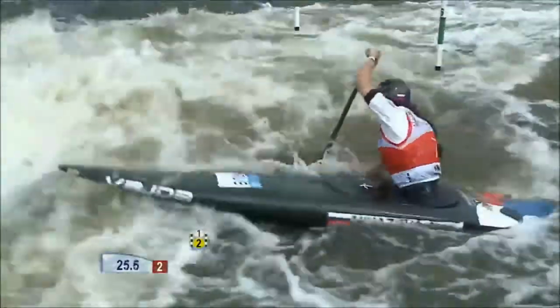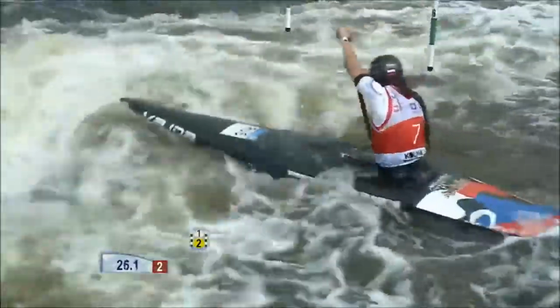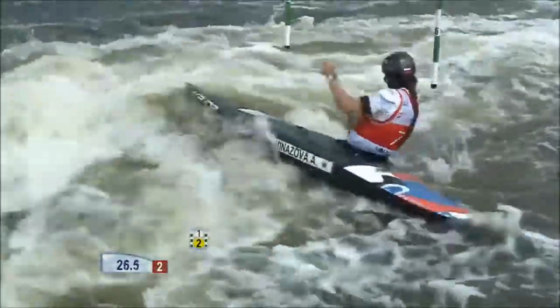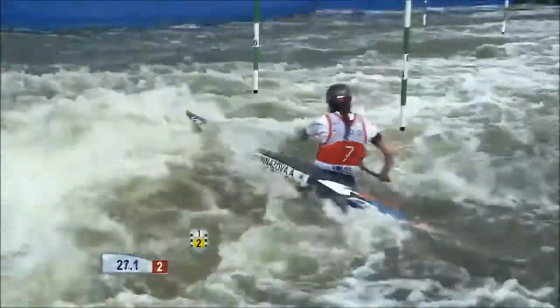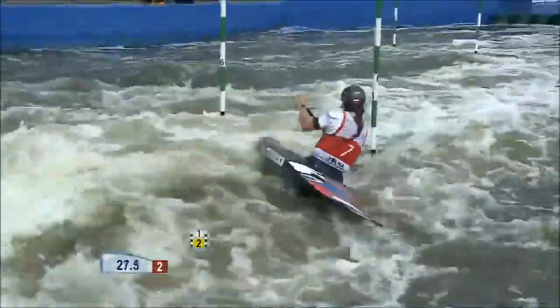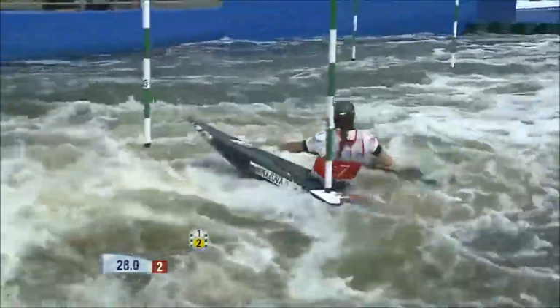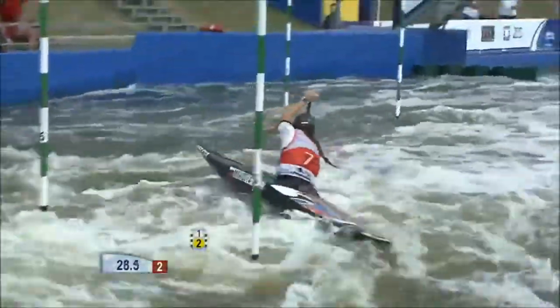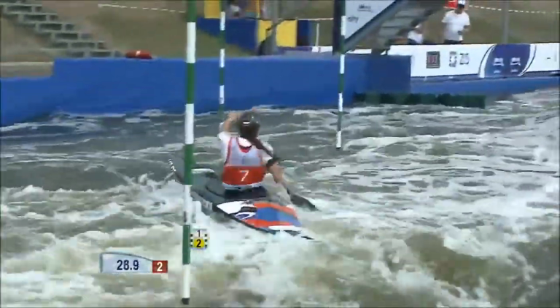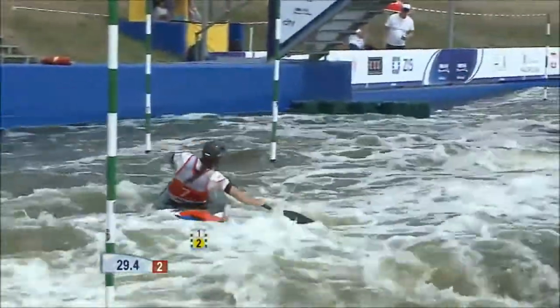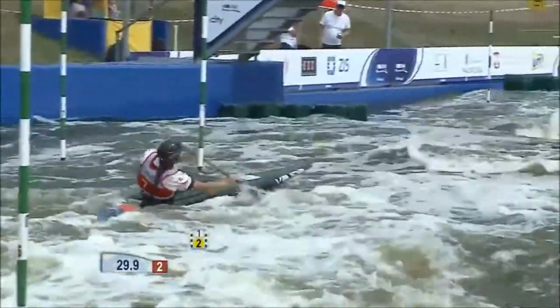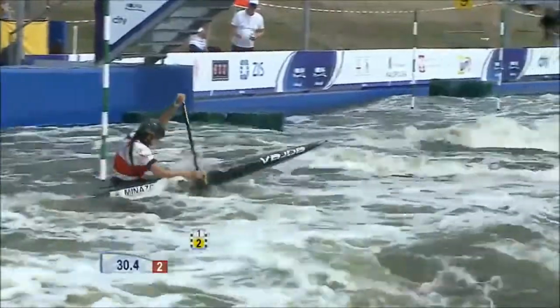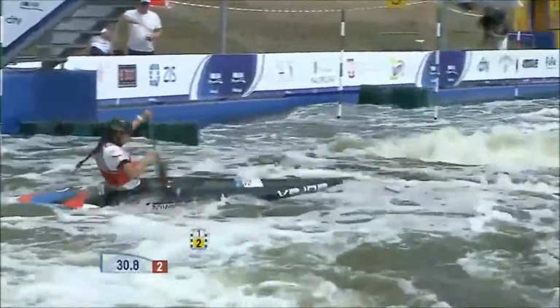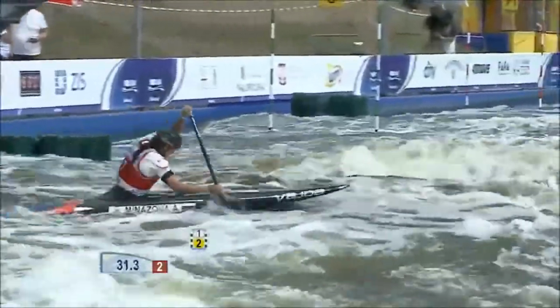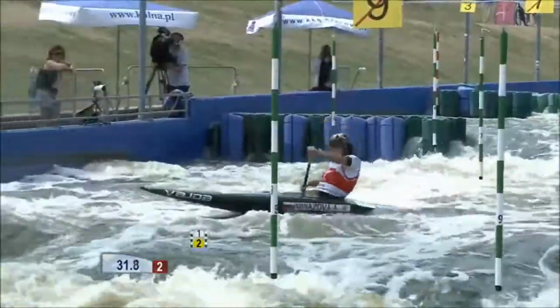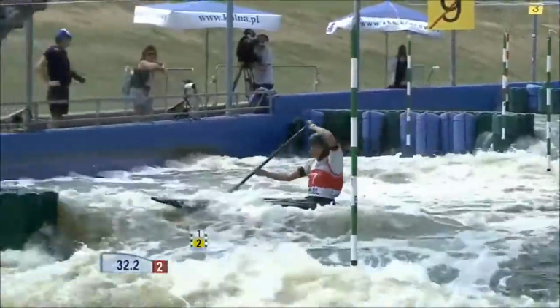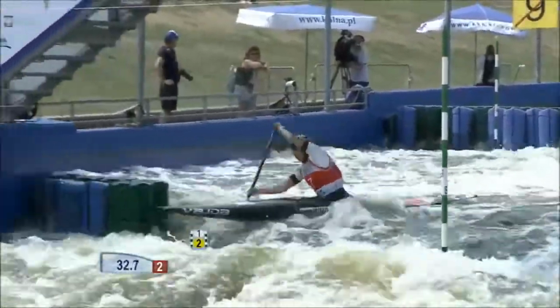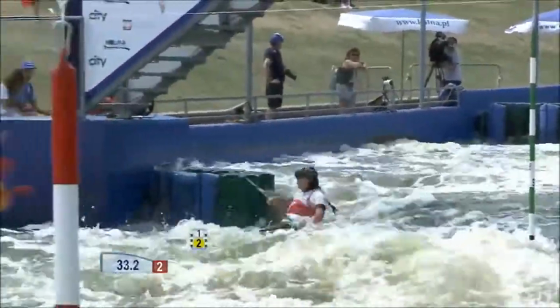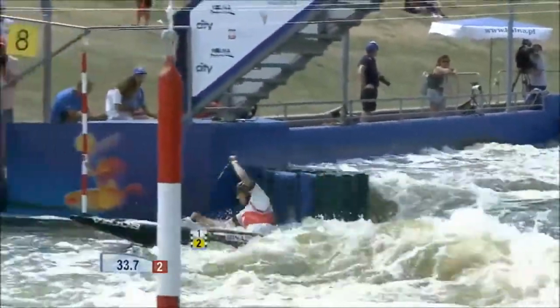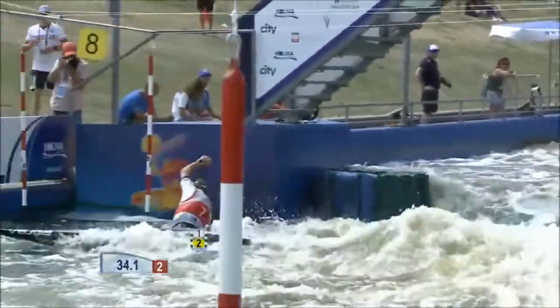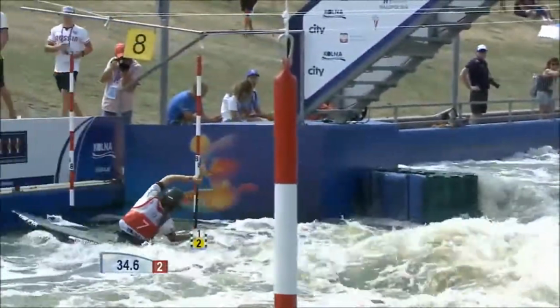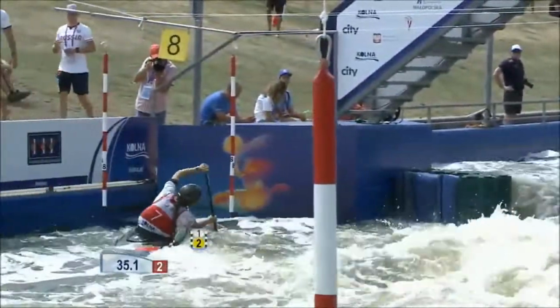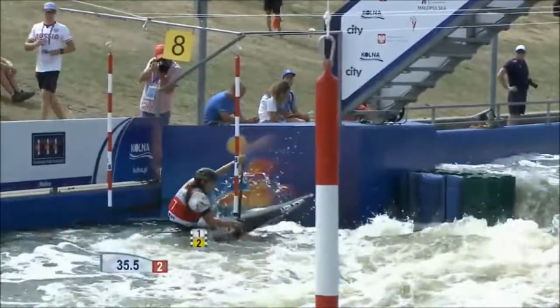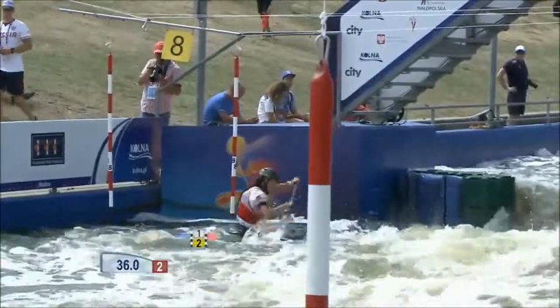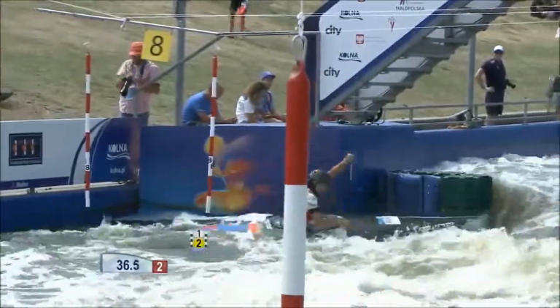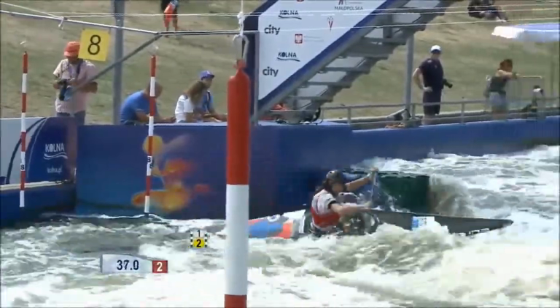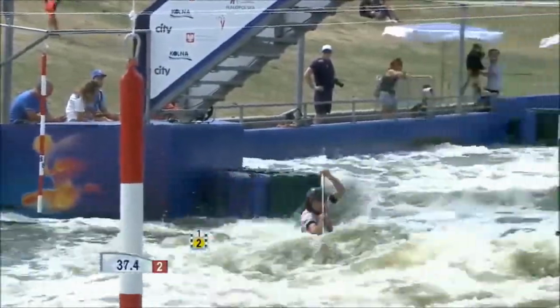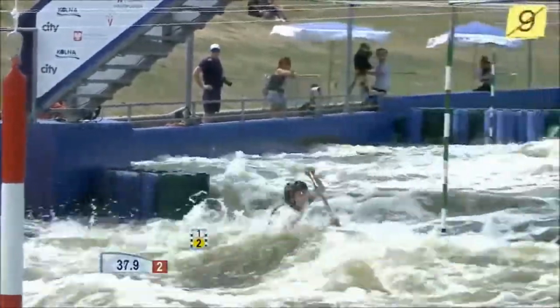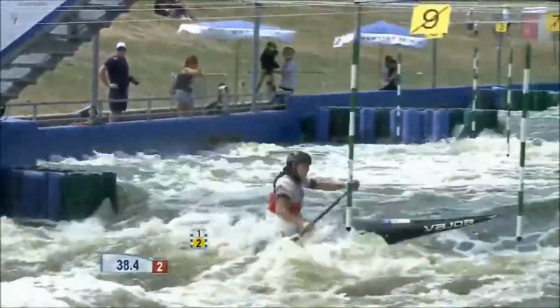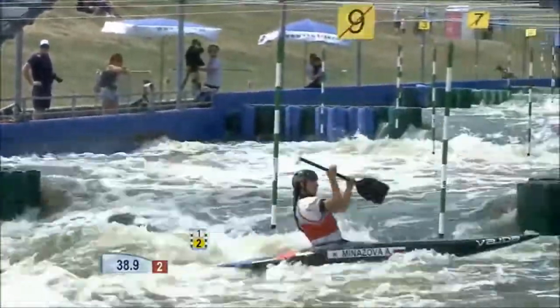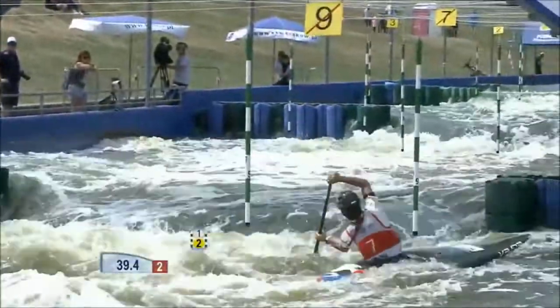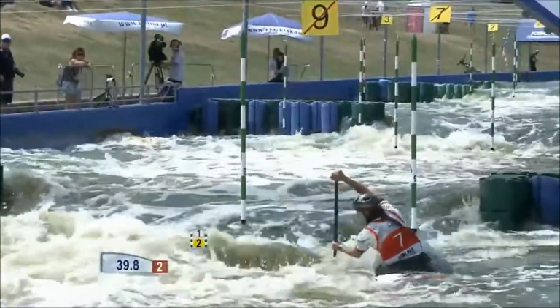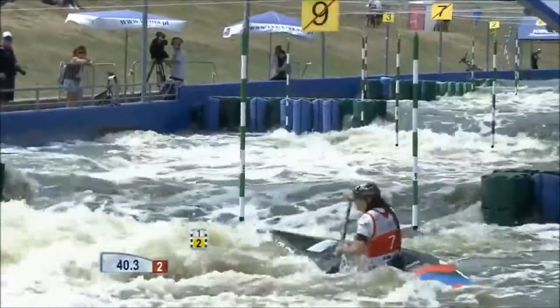Good spin above gate 6 there. She fights back but she's getting a little bit caught — but good work. So smooth entry, leads with the hips into gate 8, runs it round. That's a great spin.